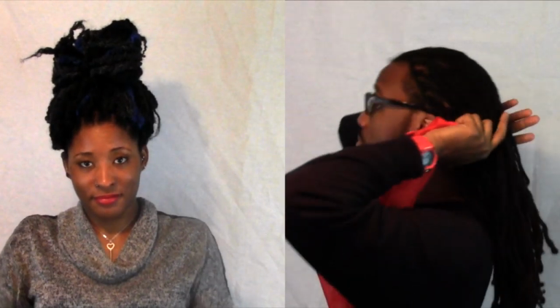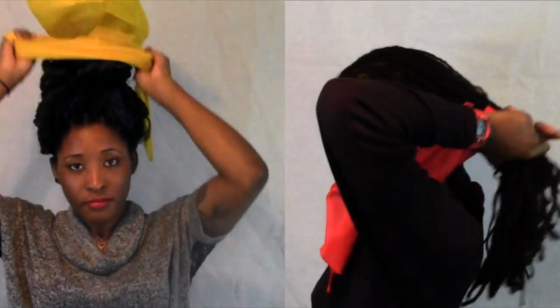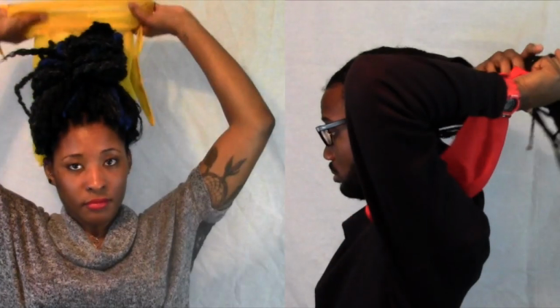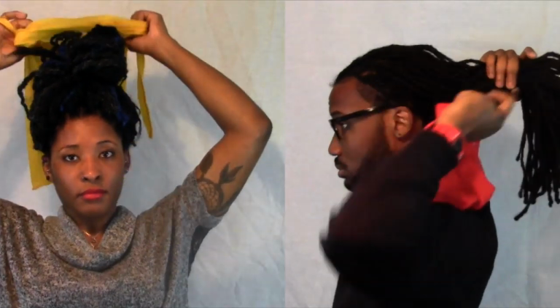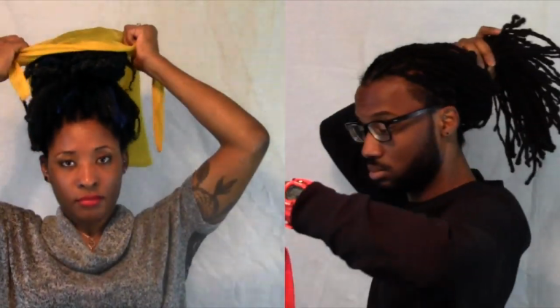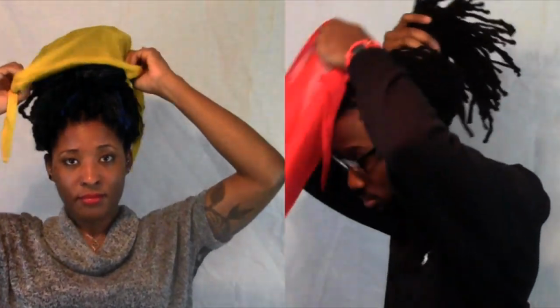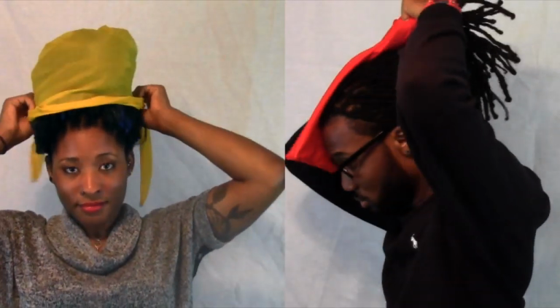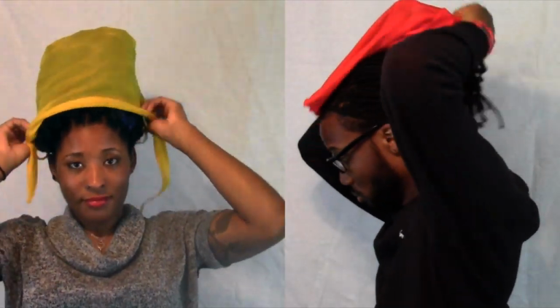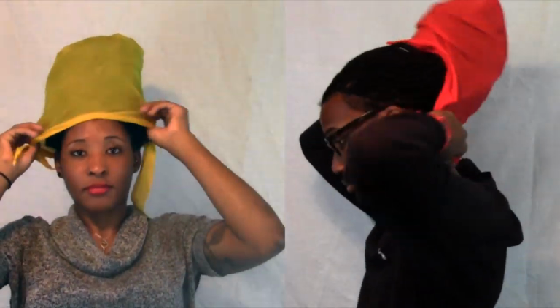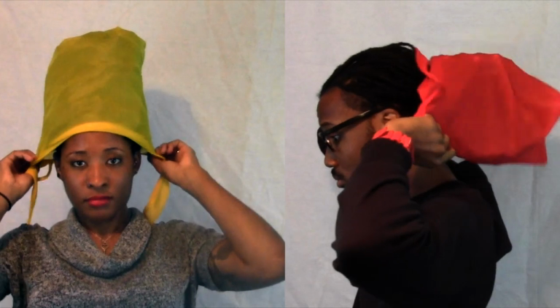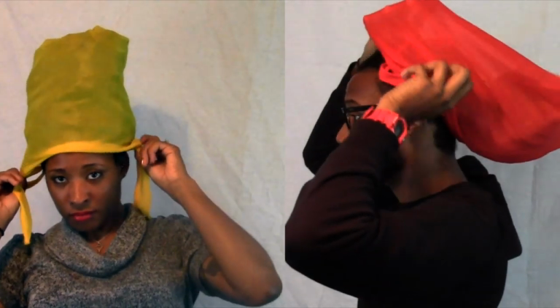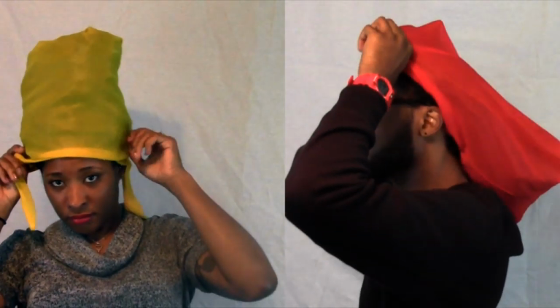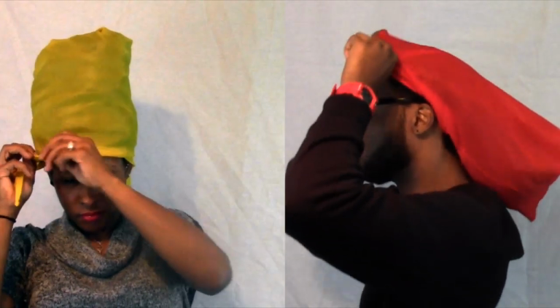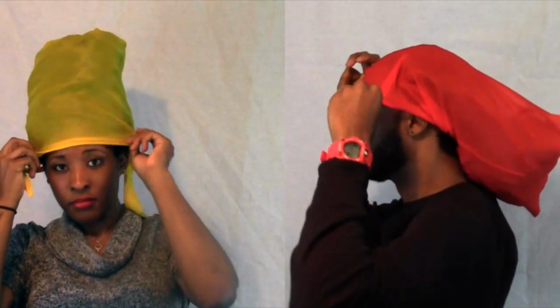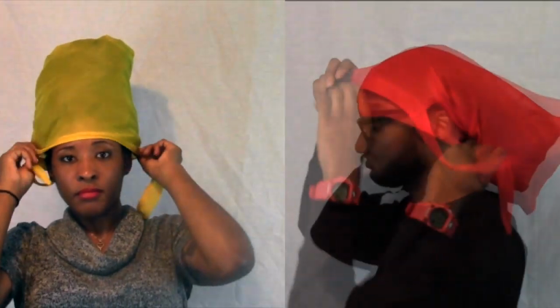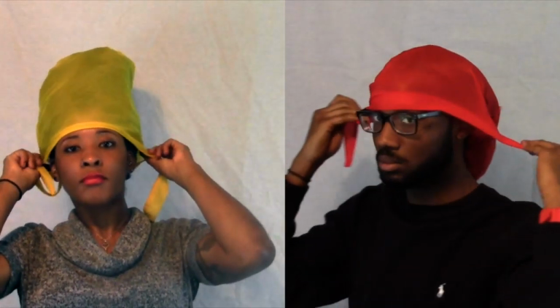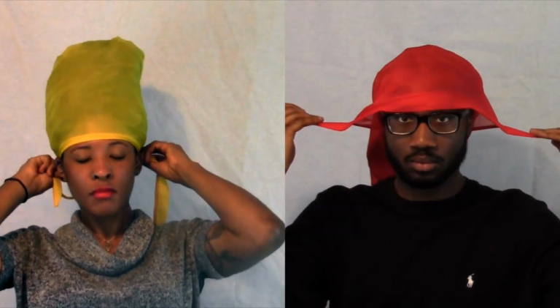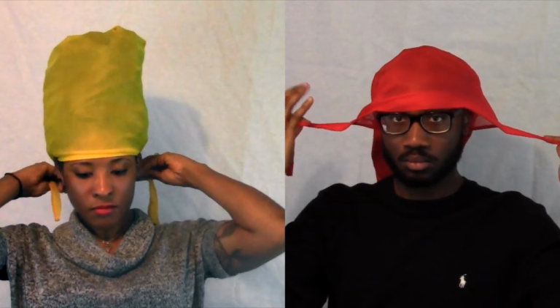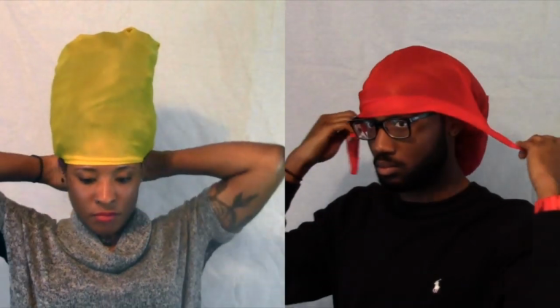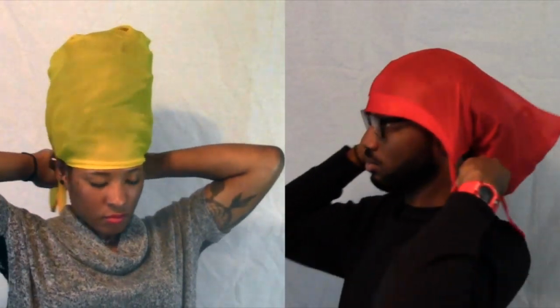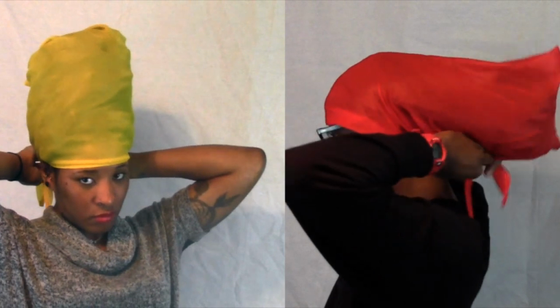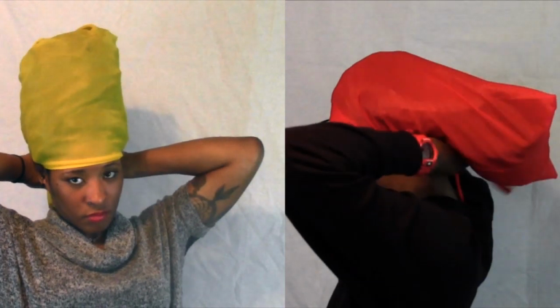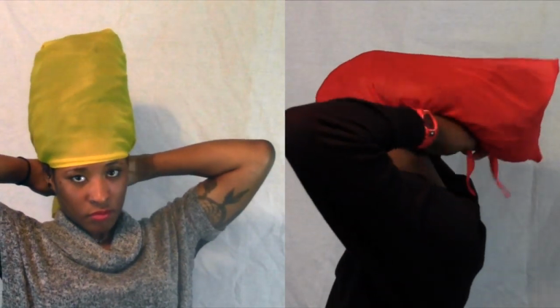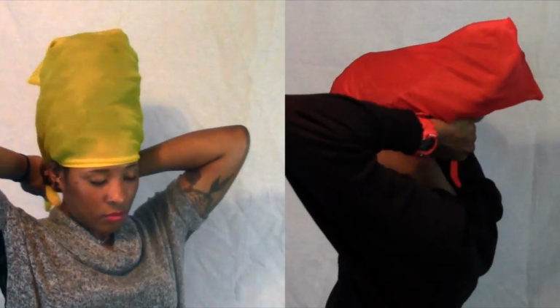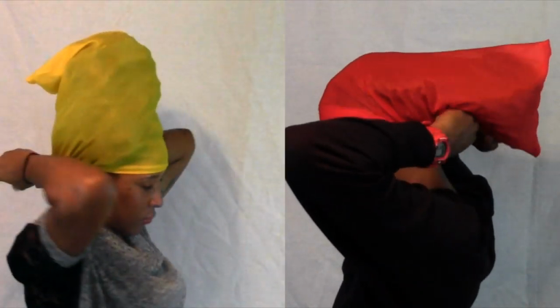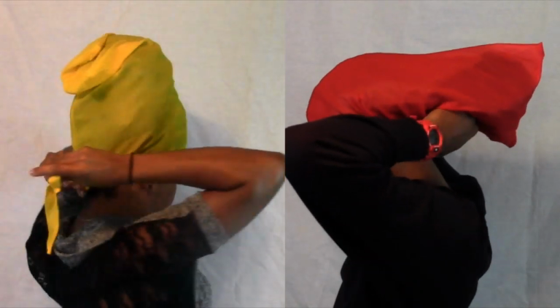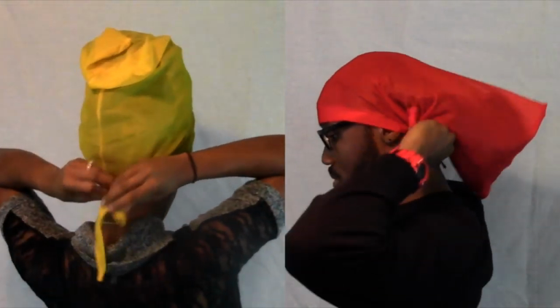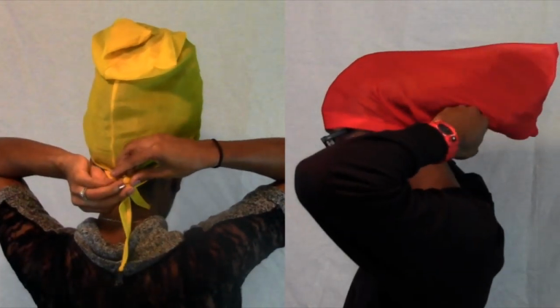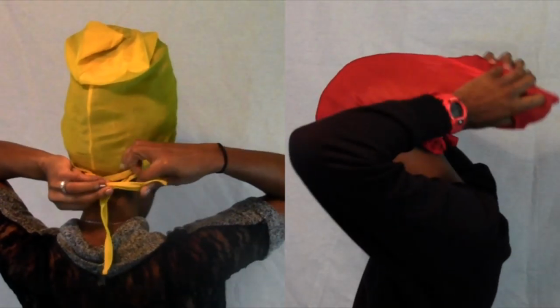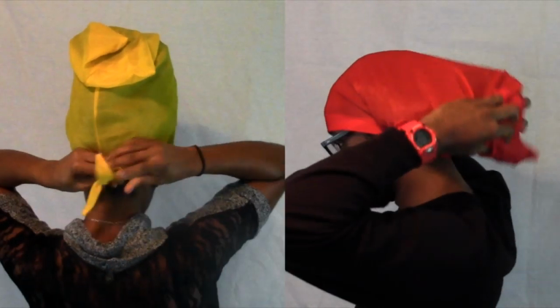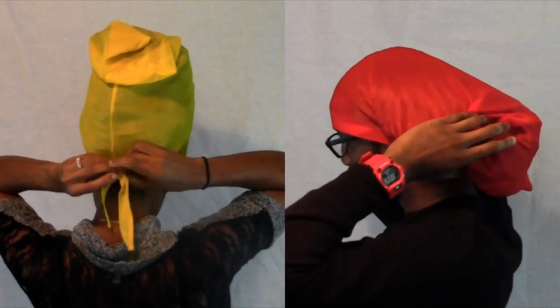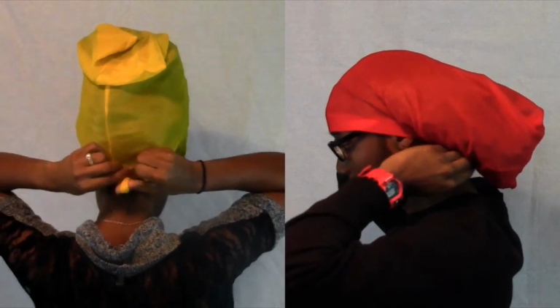So with the do-bag, just put your hair in a ponytail and stick it inside the do-bag. What's great about it is it has flexible hair ties so that you can securely put the do-bag on your head and not have to worry about it coming off at night.